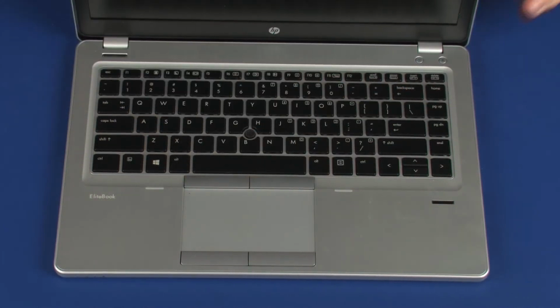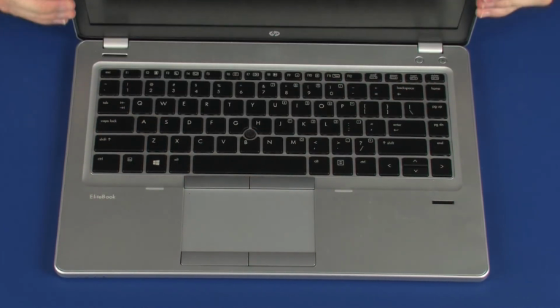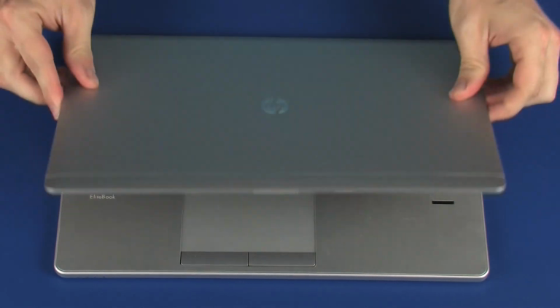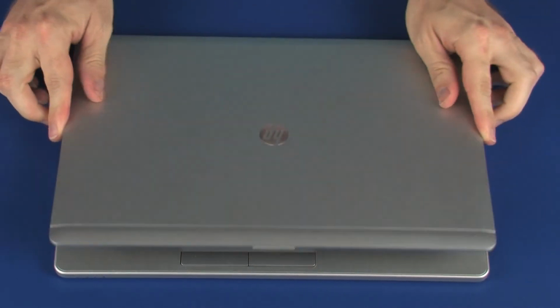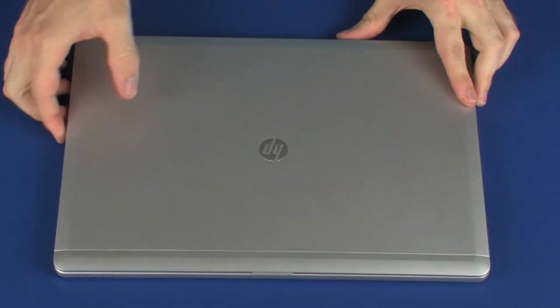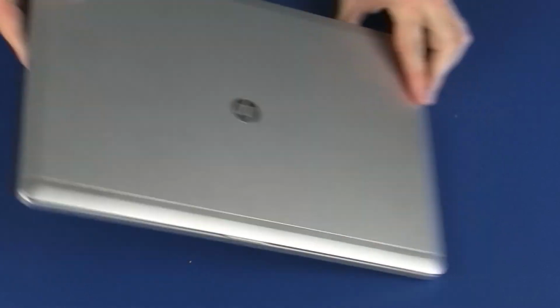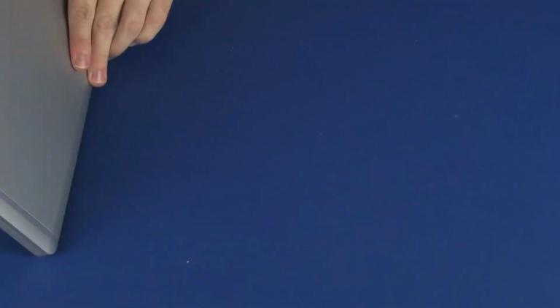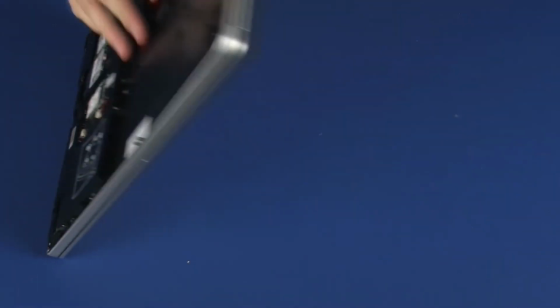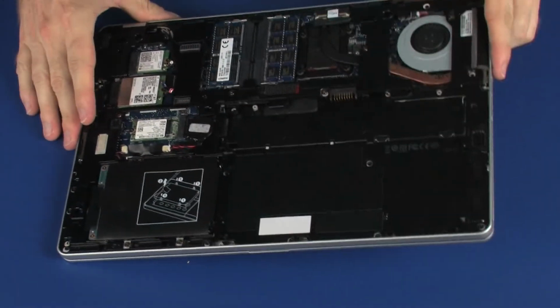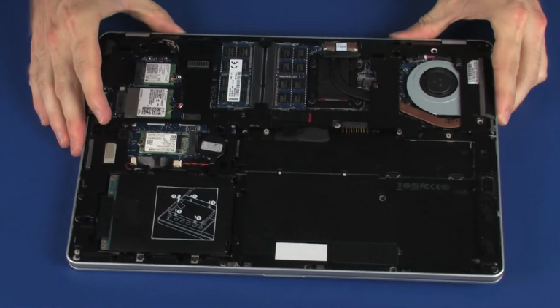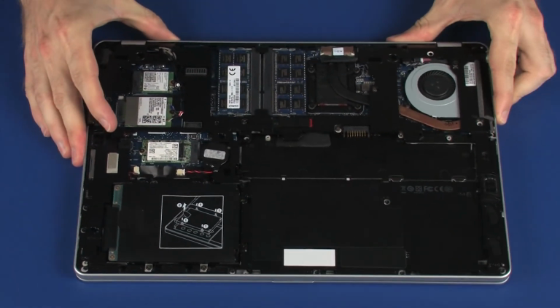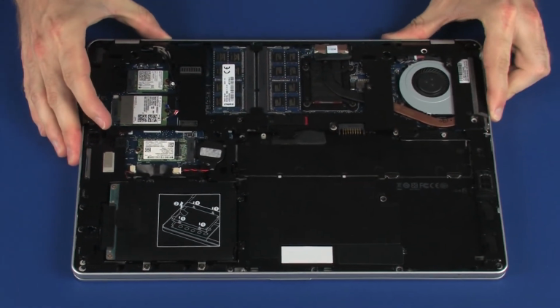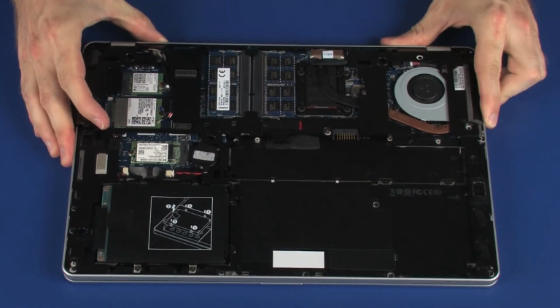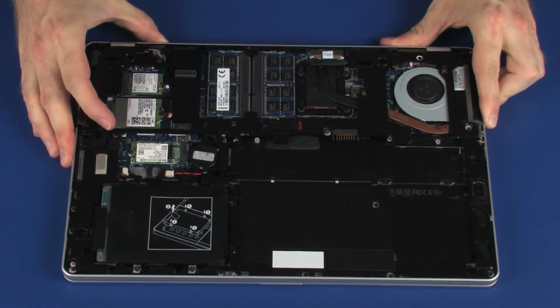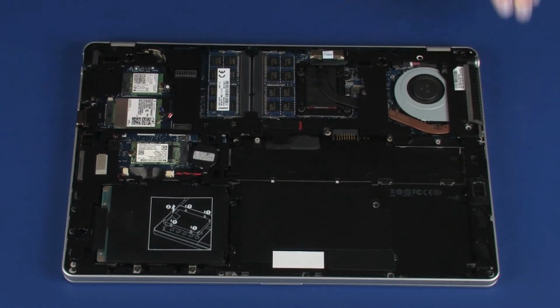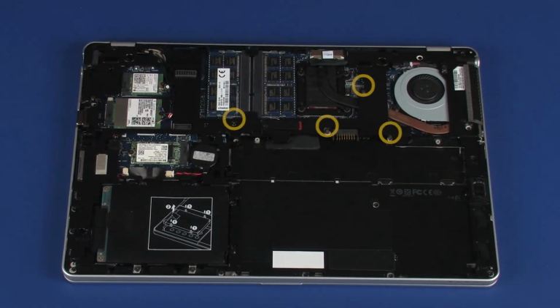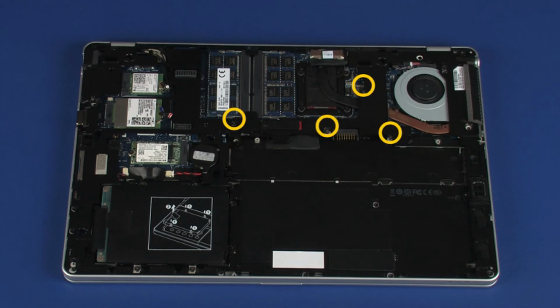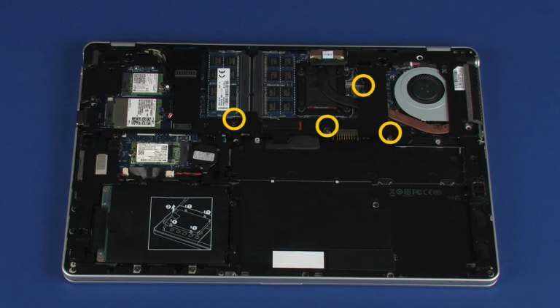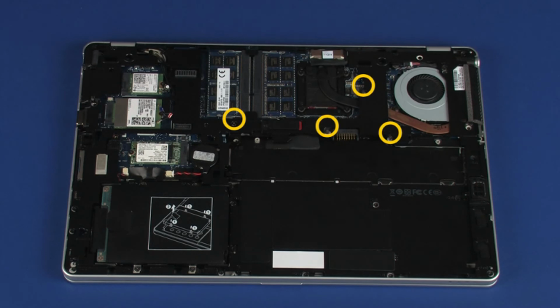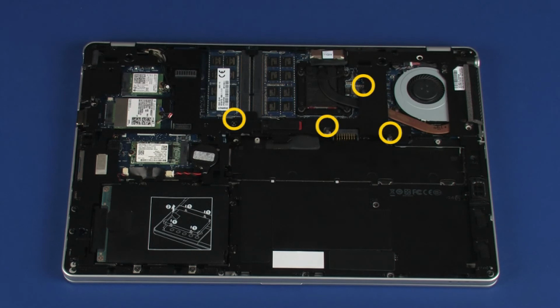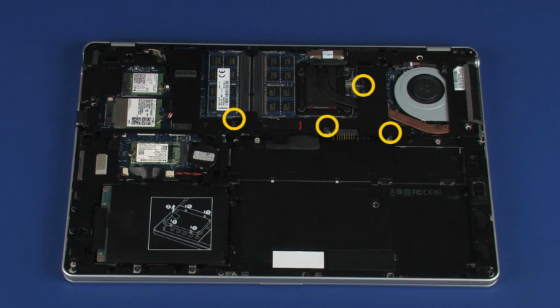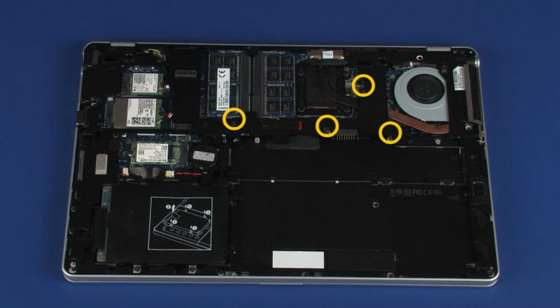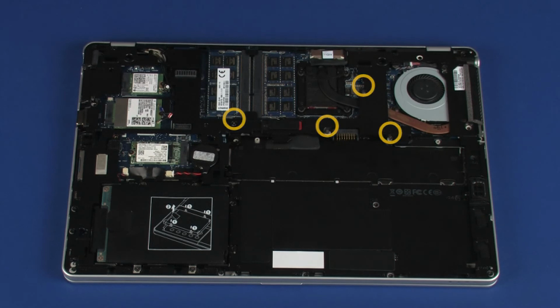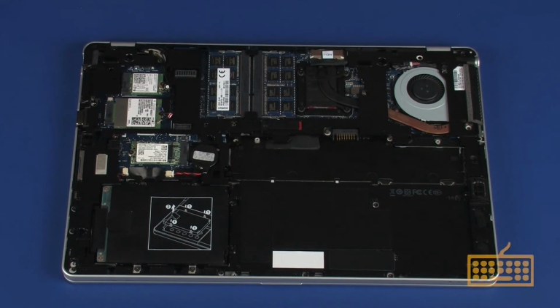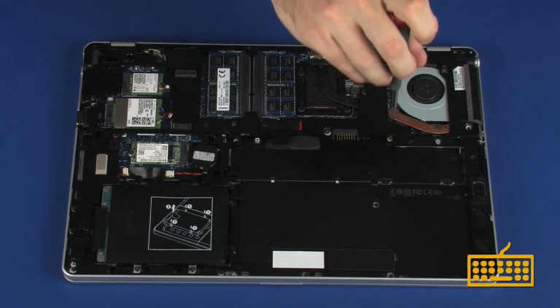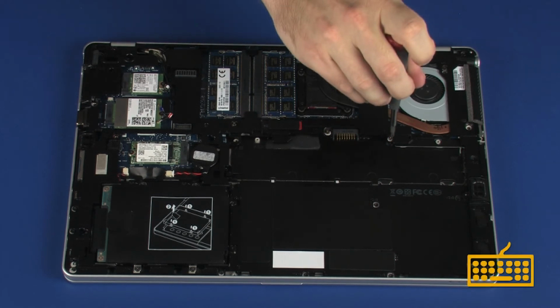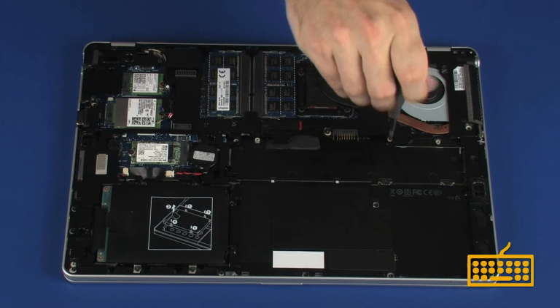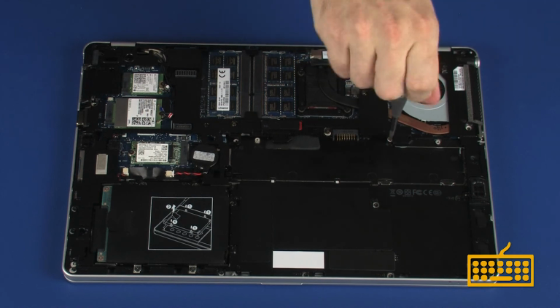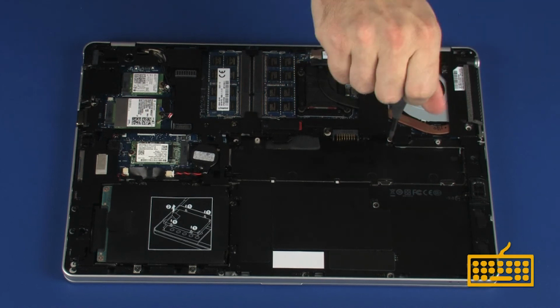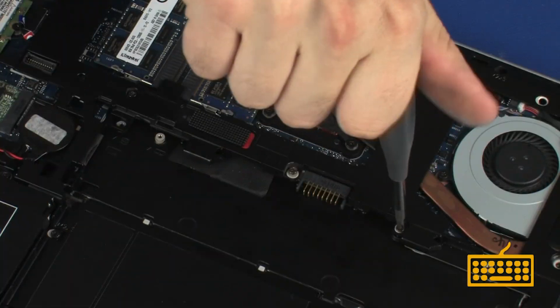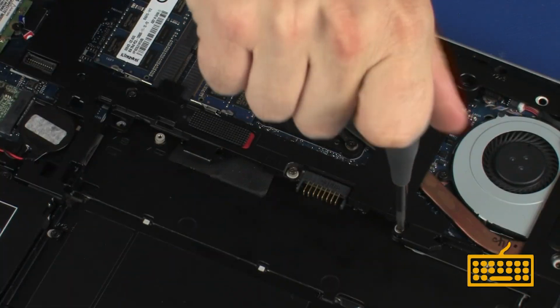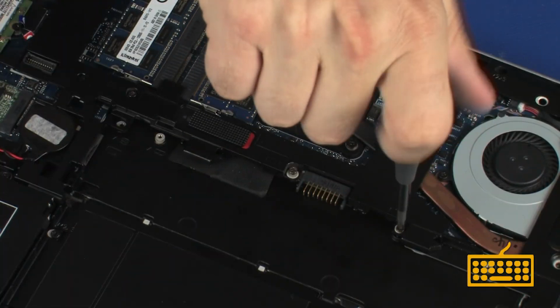Close the display panel and turn the notebook upside down. Tighten the four captive P1 Phillips-head screws, identified with keyboard icons, that secure the keyboard to the base enclosure.